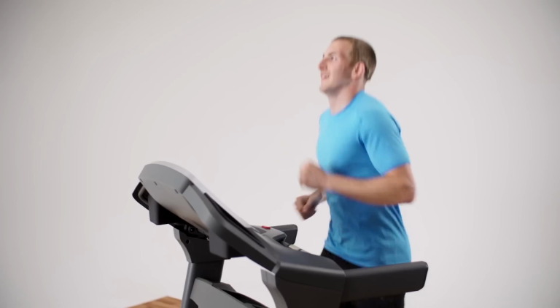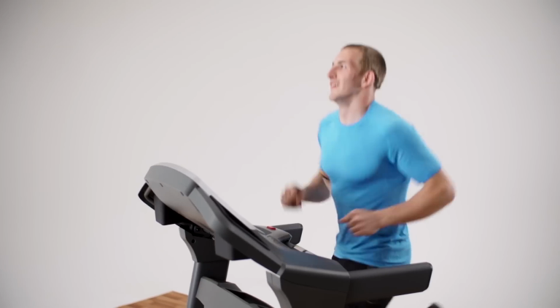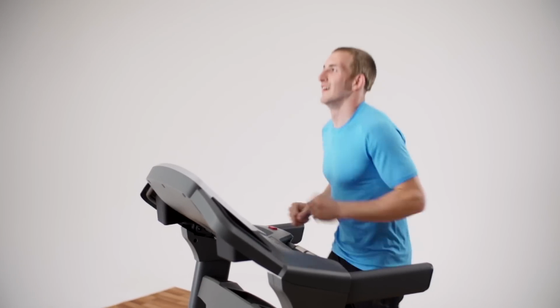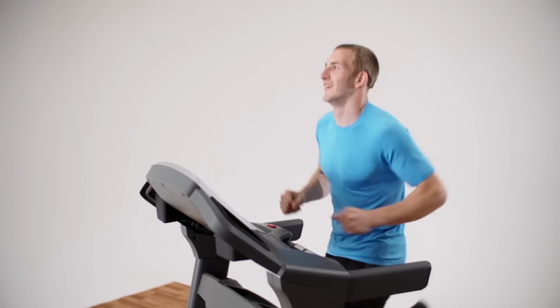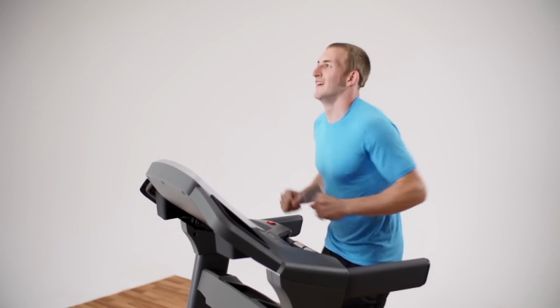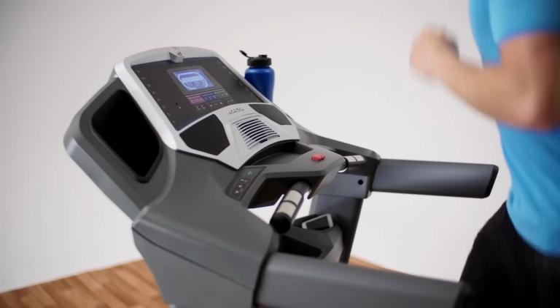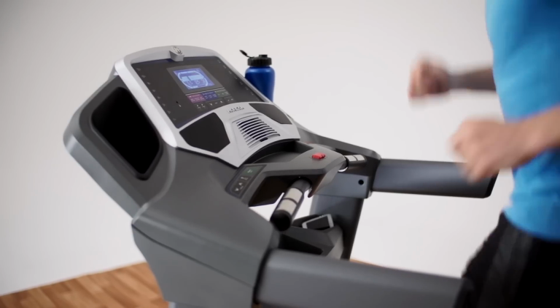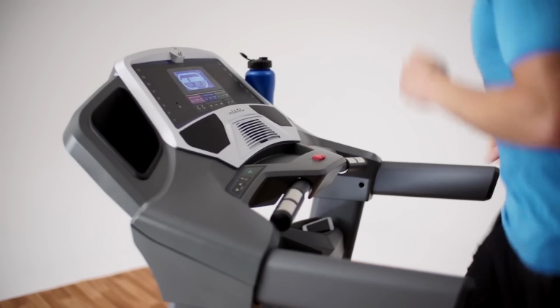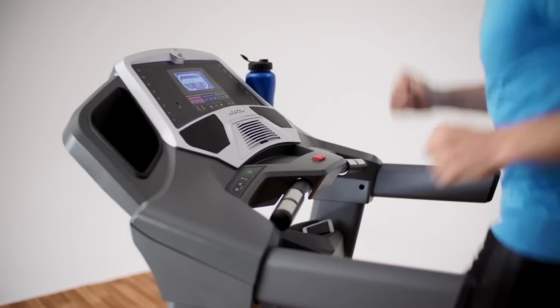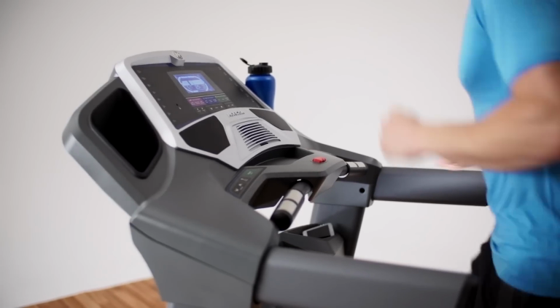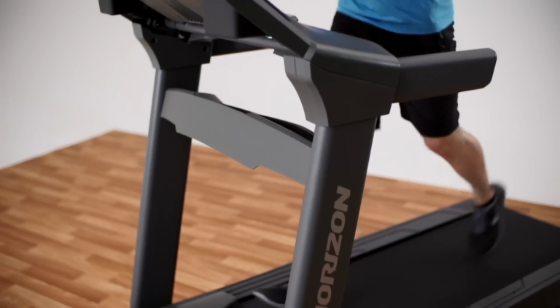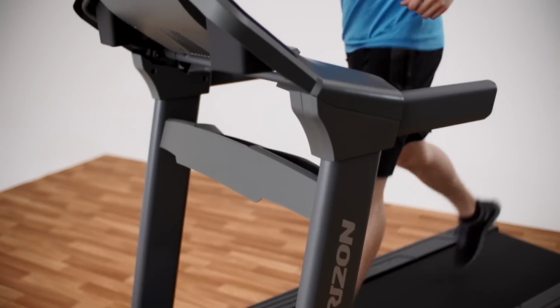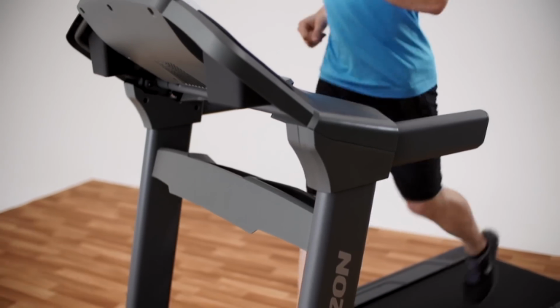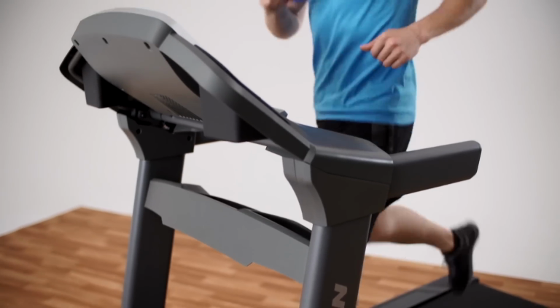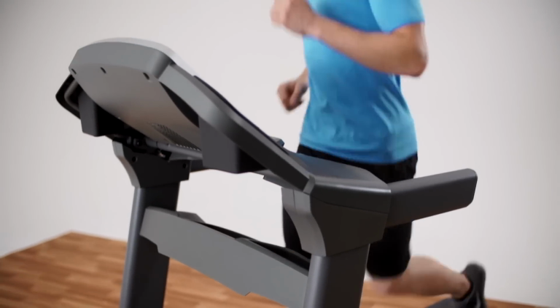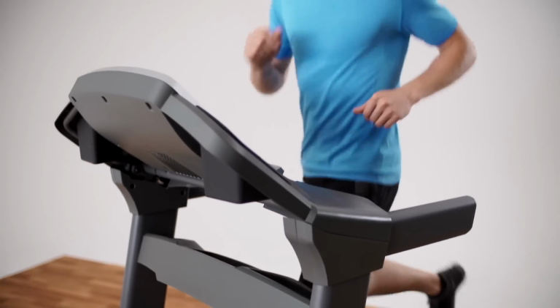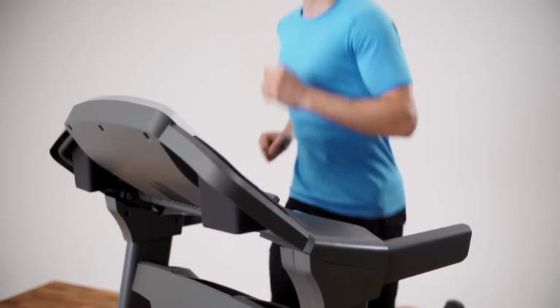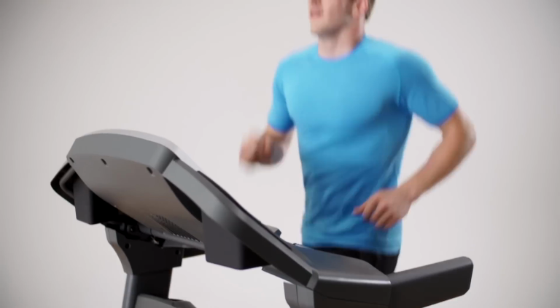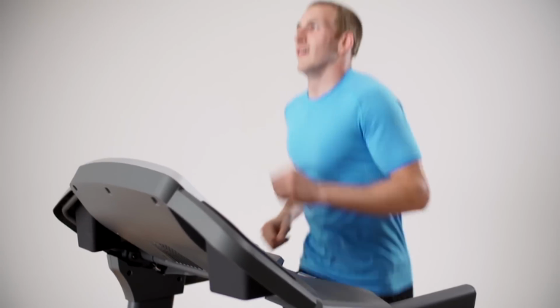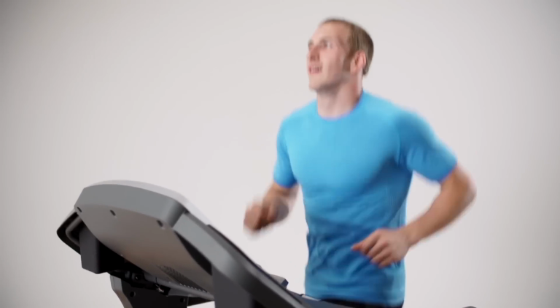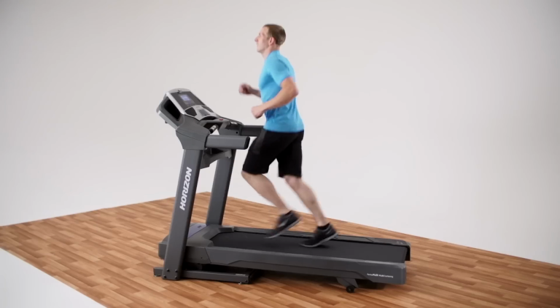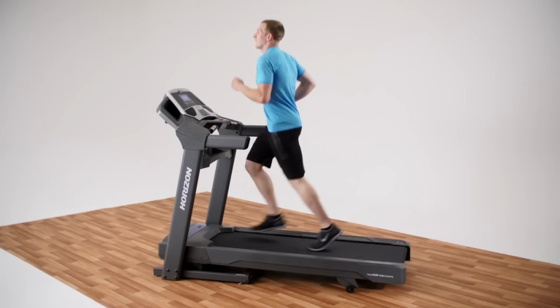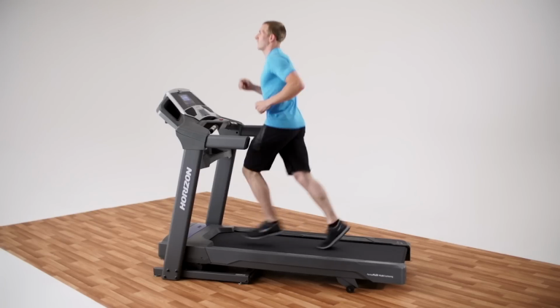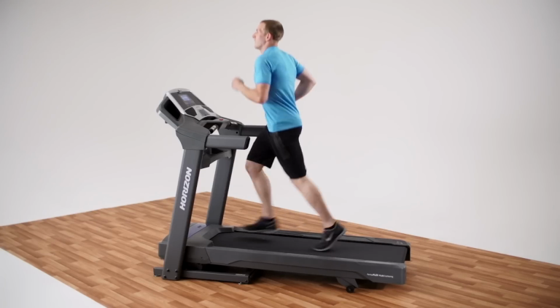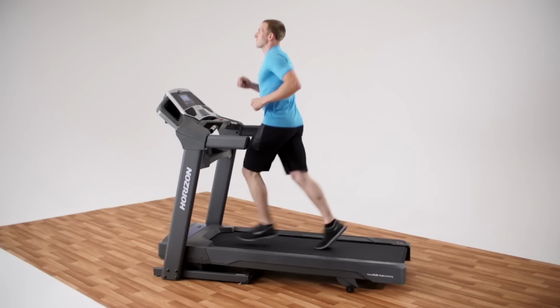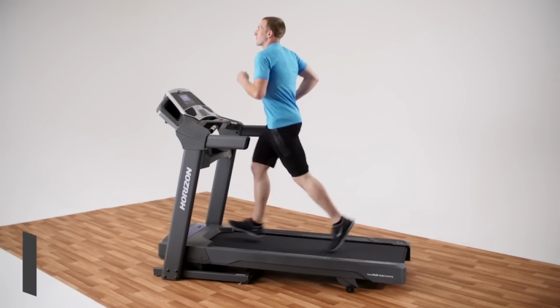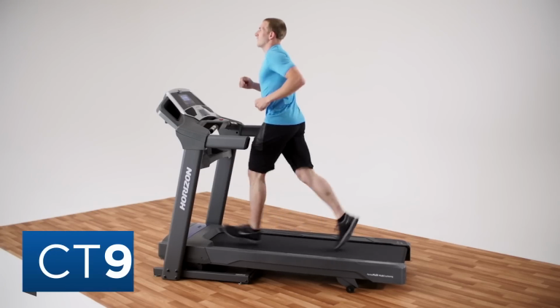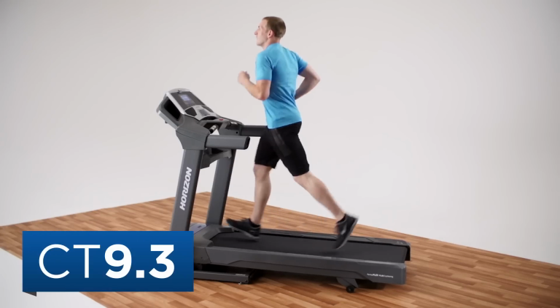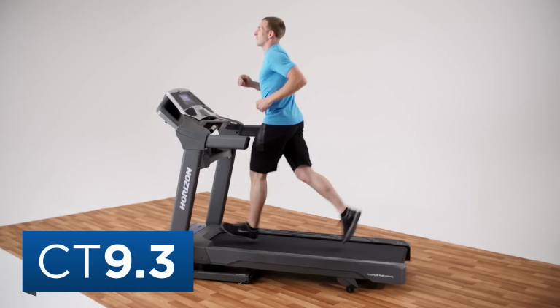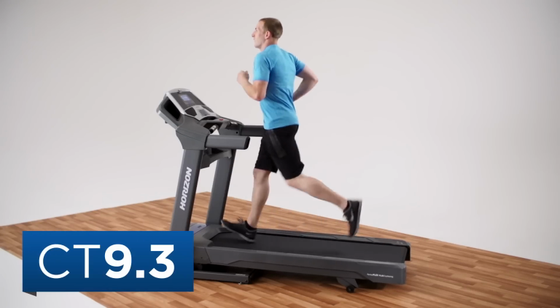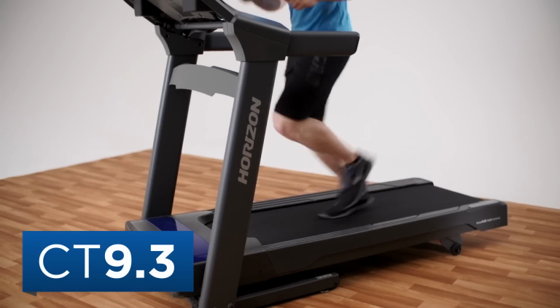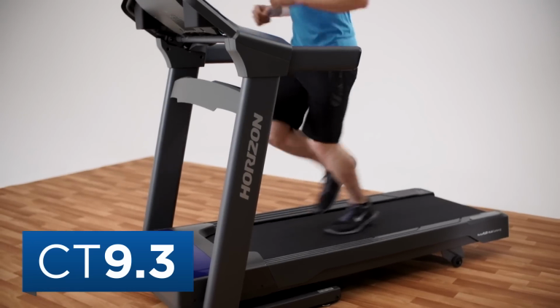Getting and staying fit requires dedication. Having your own treadmill can make it easier to stay committed. Stability, cushioning, and noise level are big factors too. That's why the CT 9.3 treadmill is such a great choice.